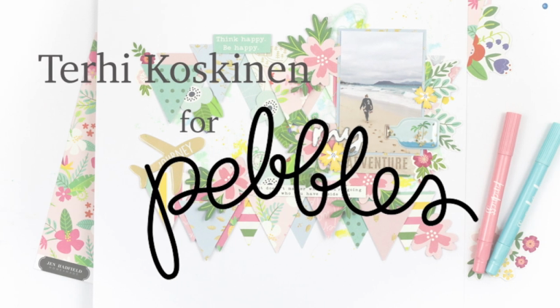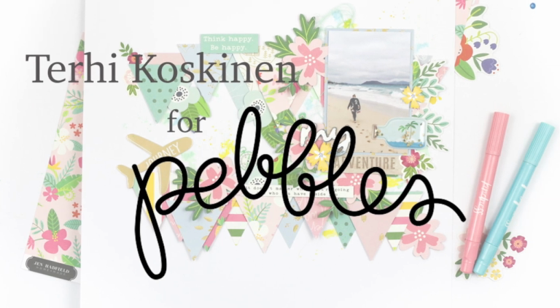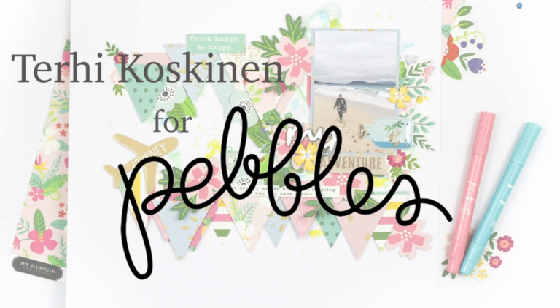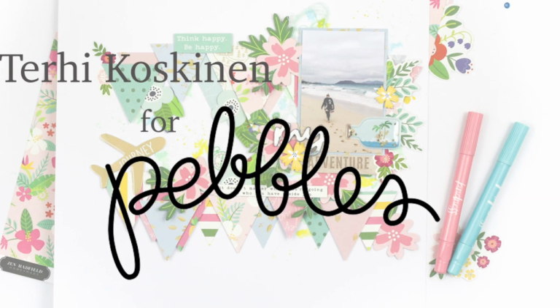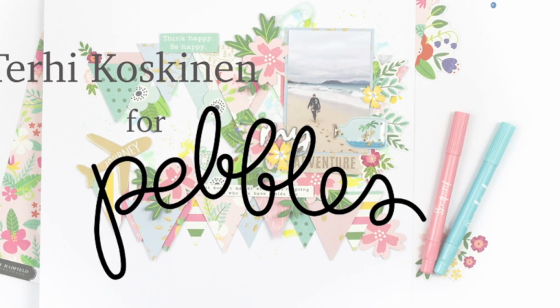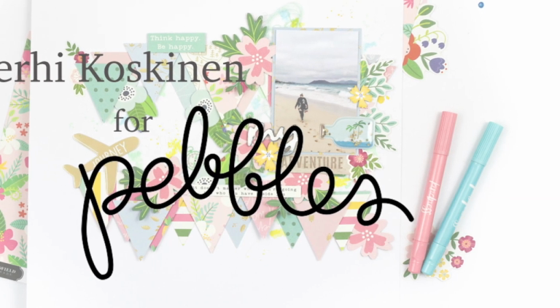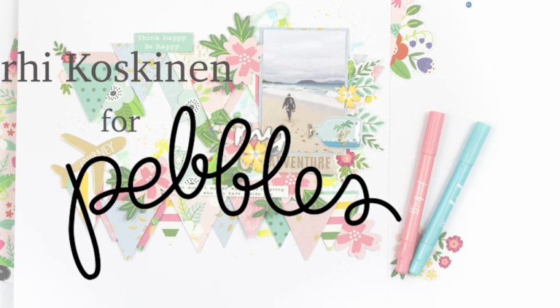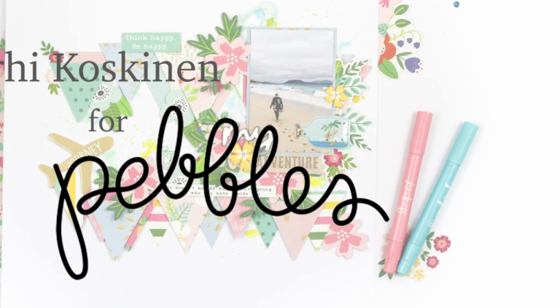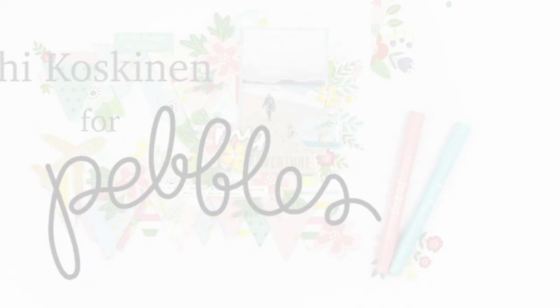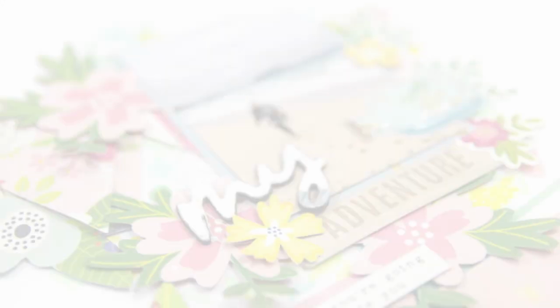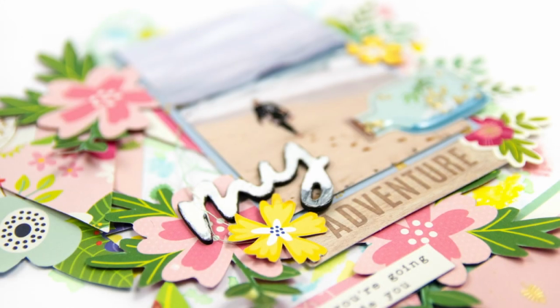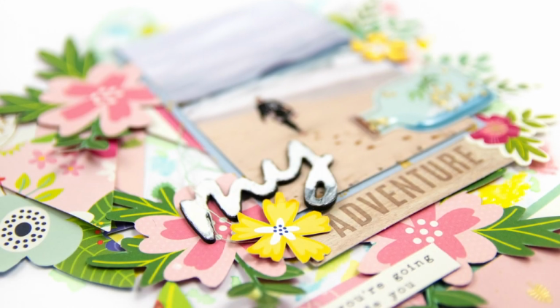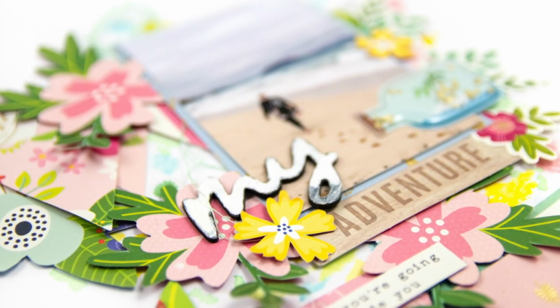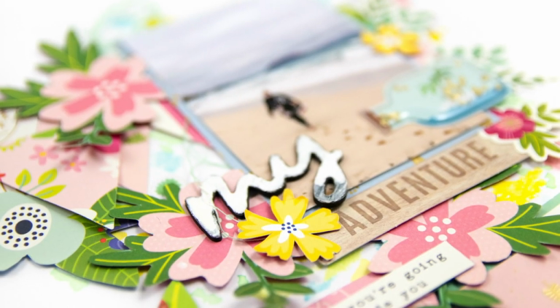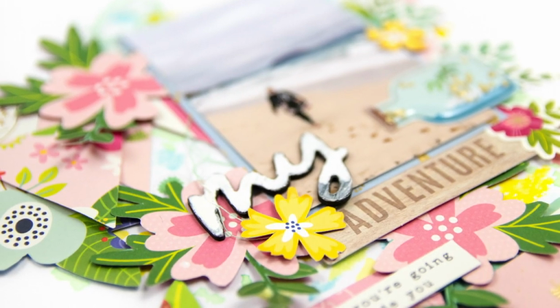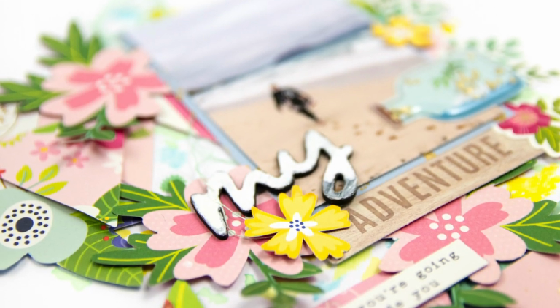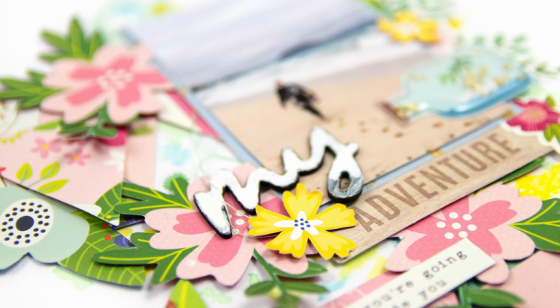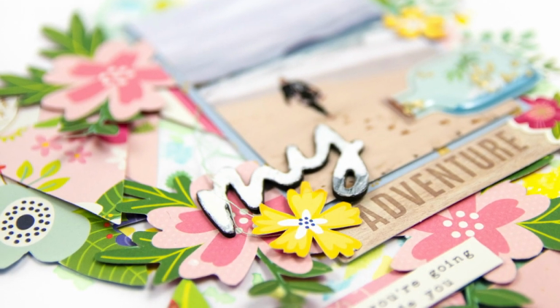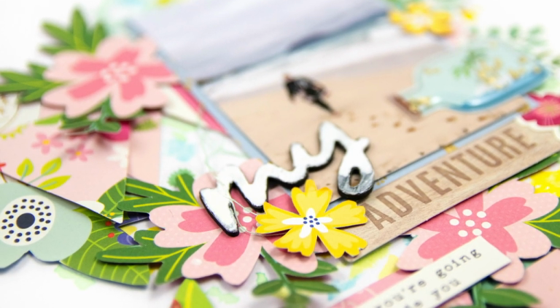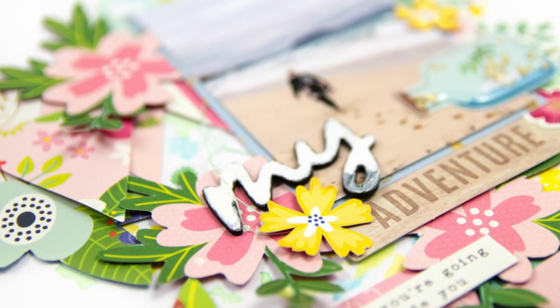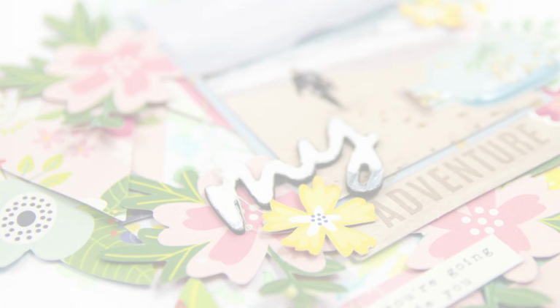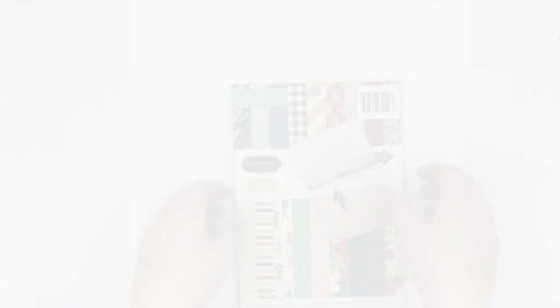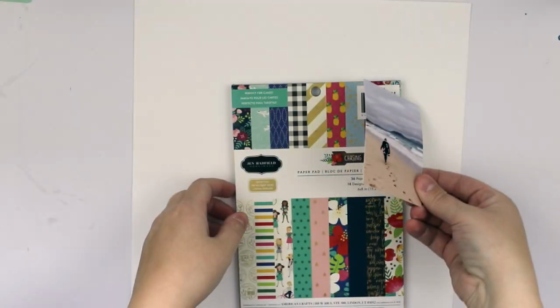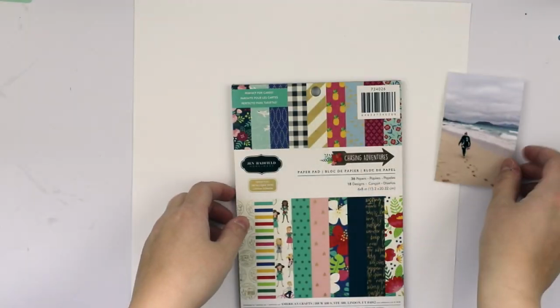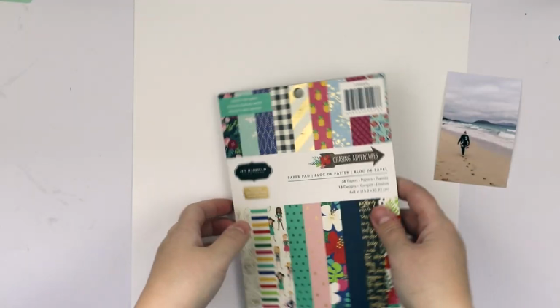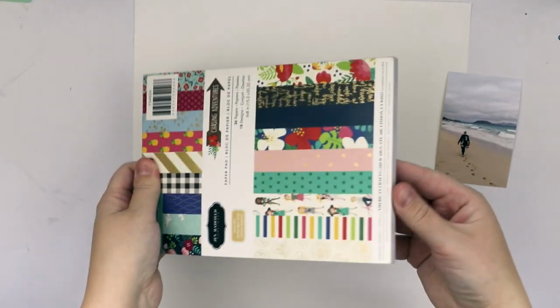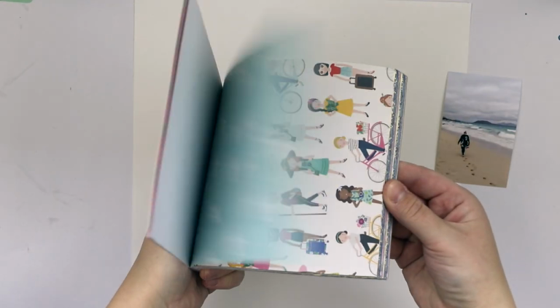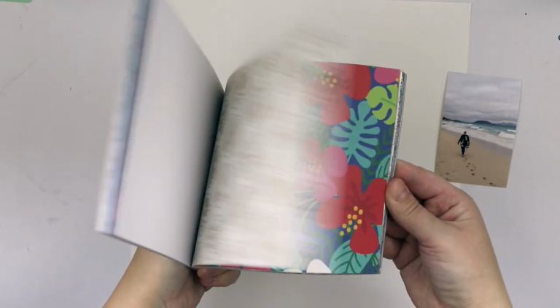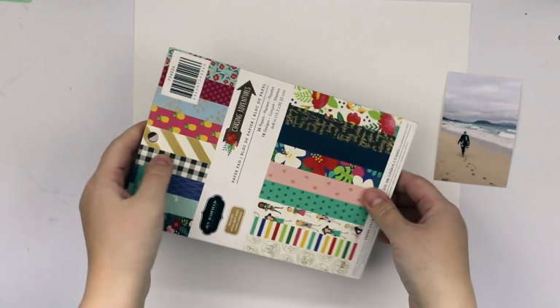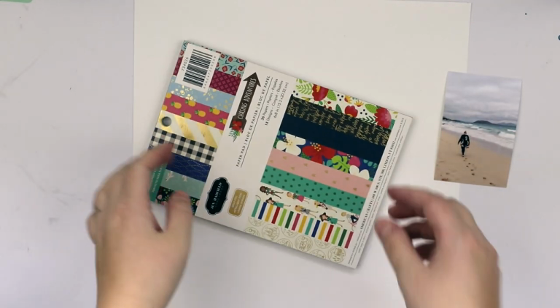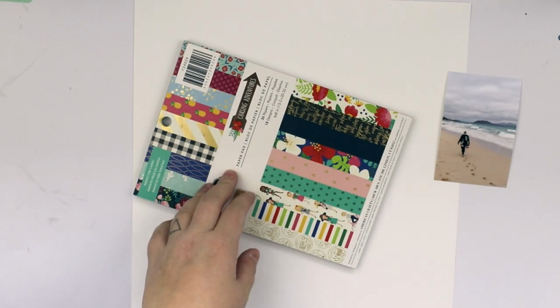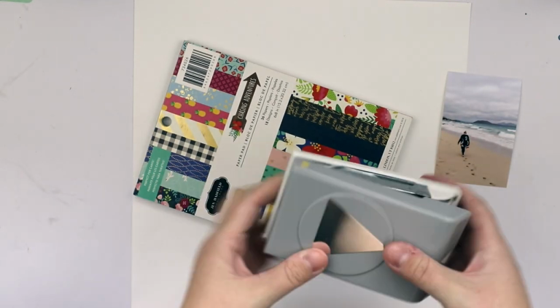Hi all! Terhi here again. Super excited about the Chasing Adventures collection from Pebbles, and as I did one layout last time with the same line, I'm going to do it again.